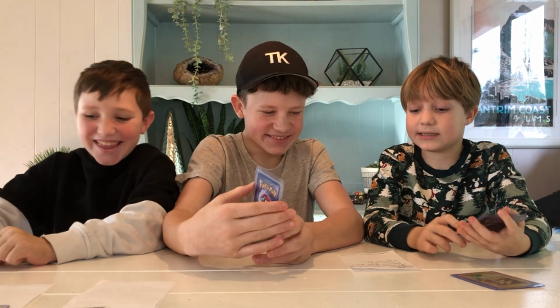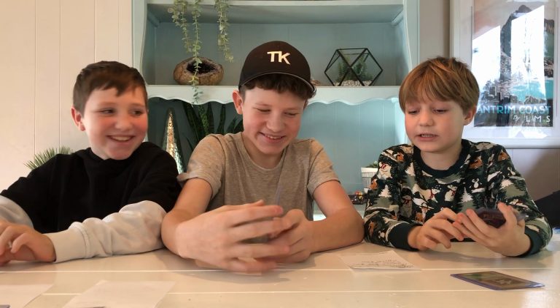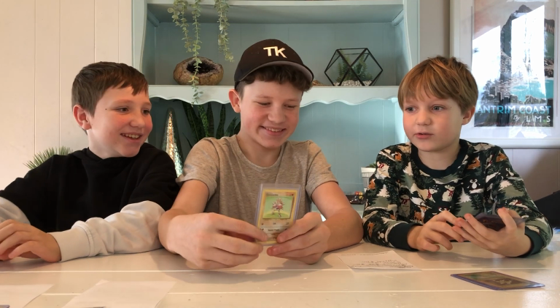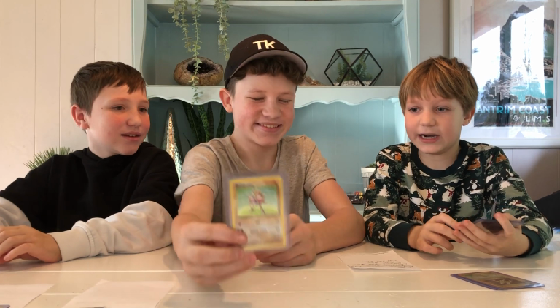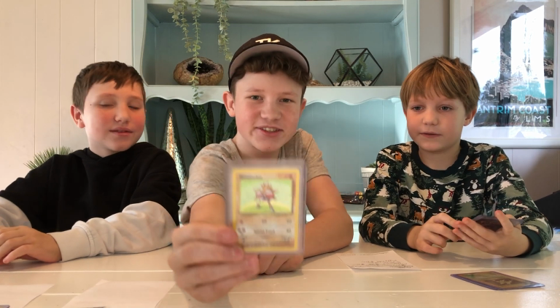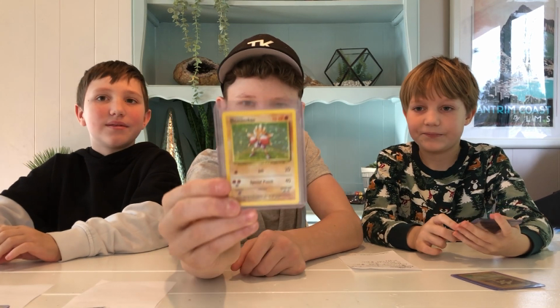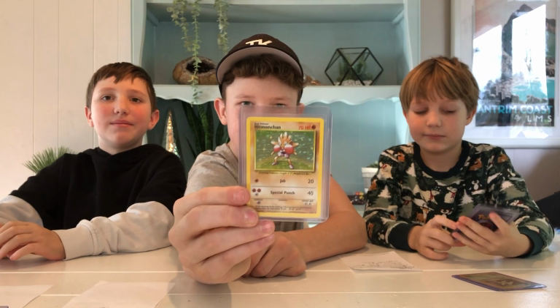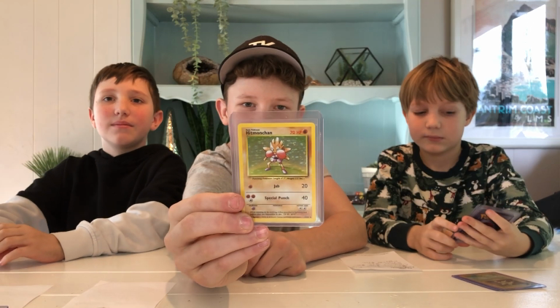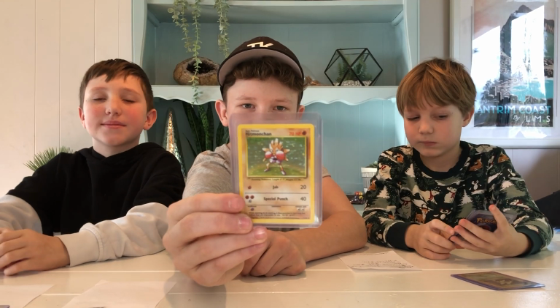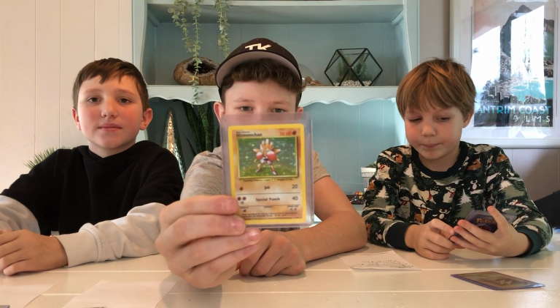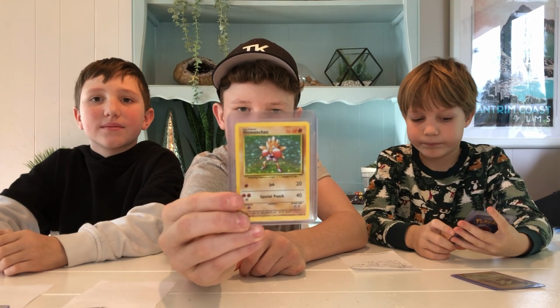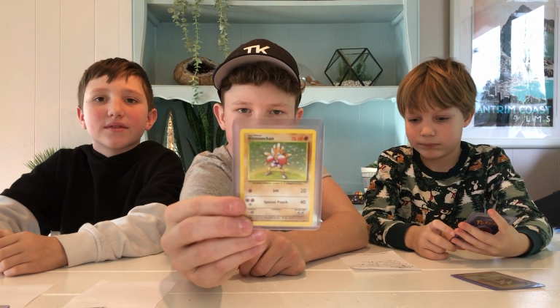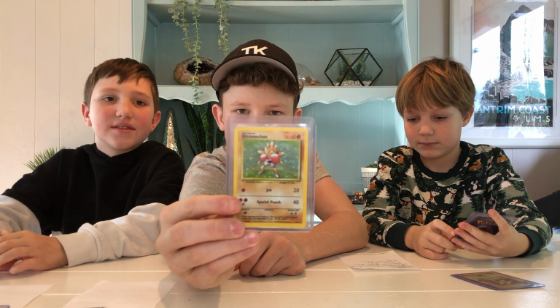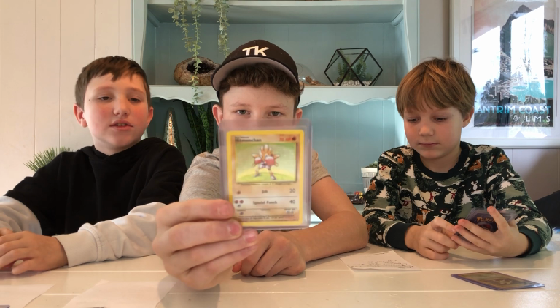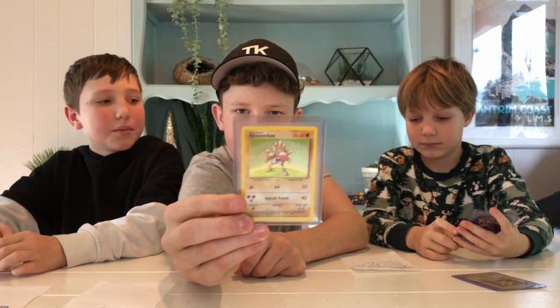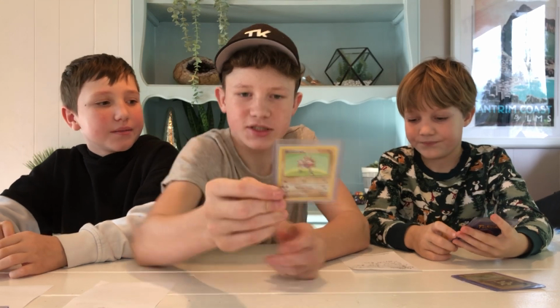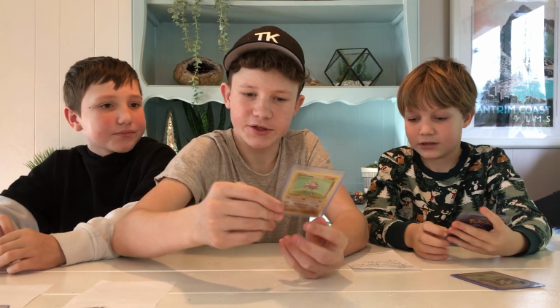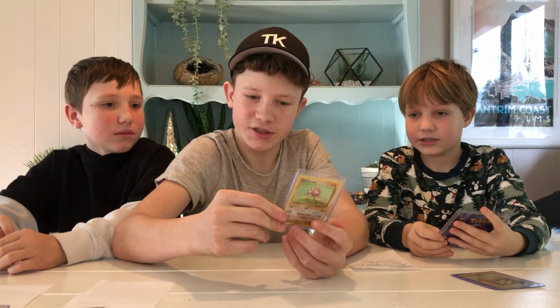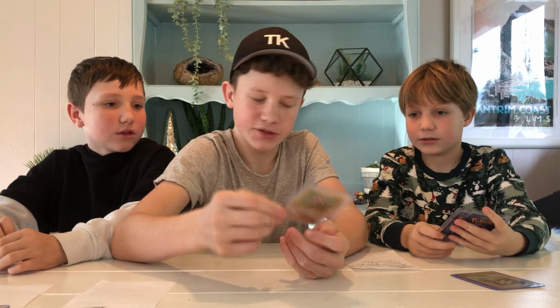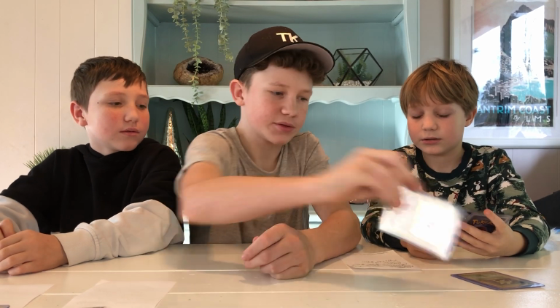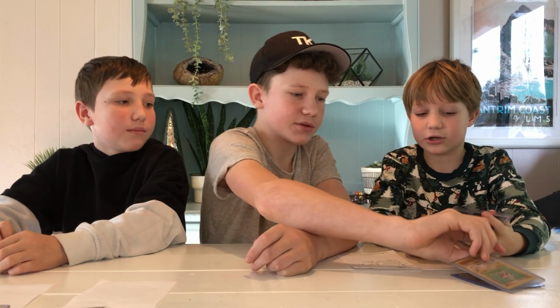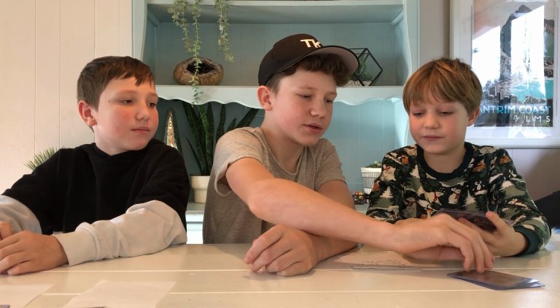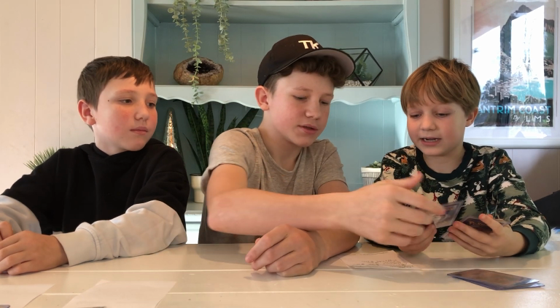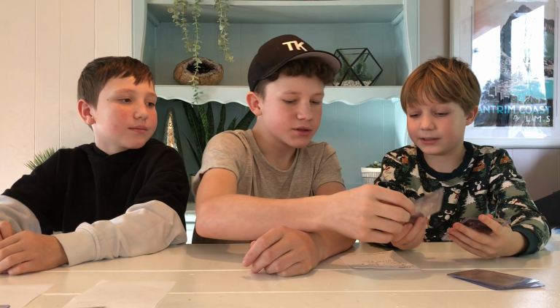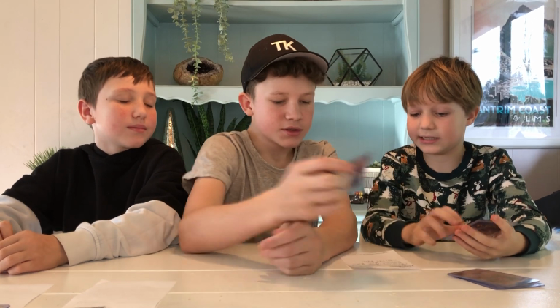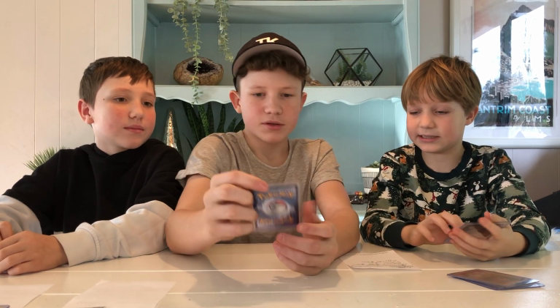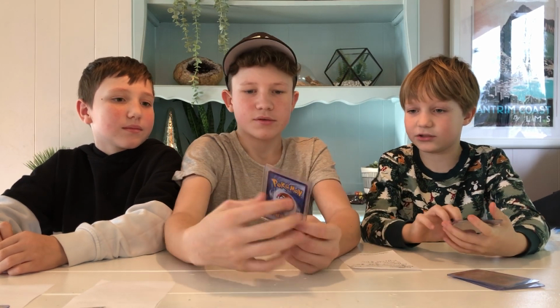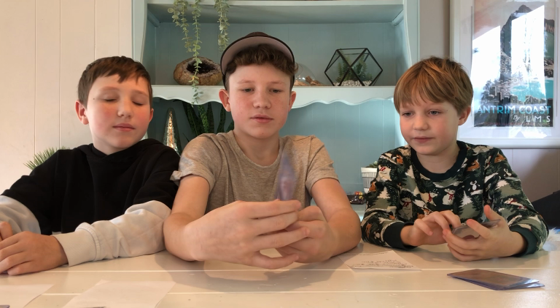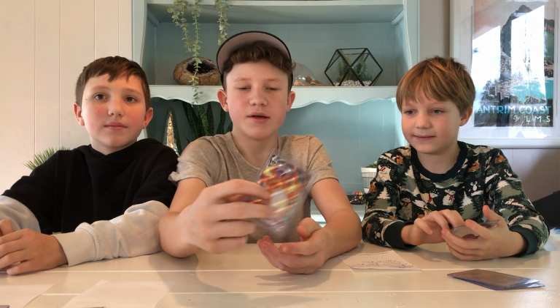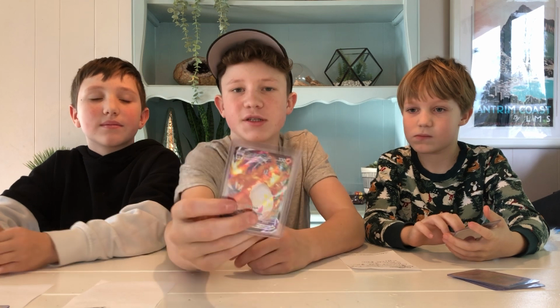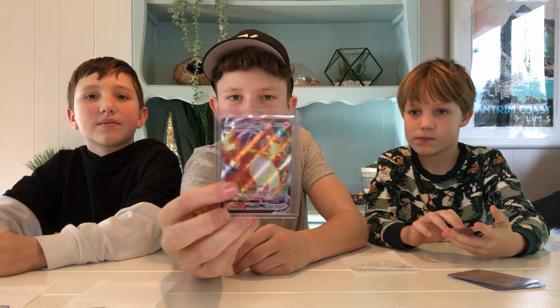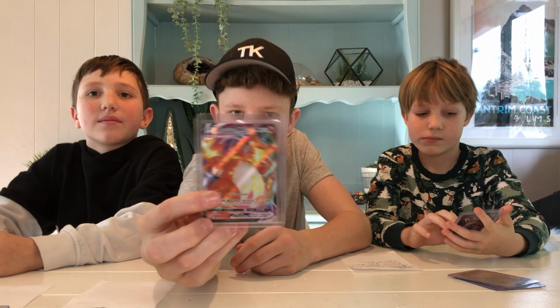Starmie at $625 — $625 in a PSA 10. That's a lot. This one's actually in pretty good condition too. And Charizard VMAX PSA 10 is $650.